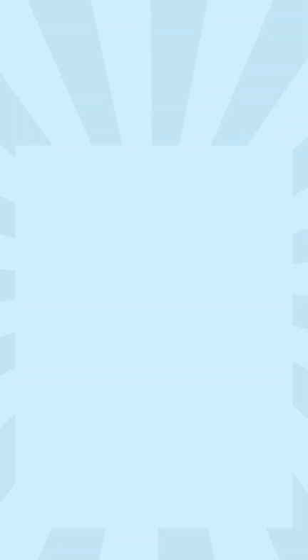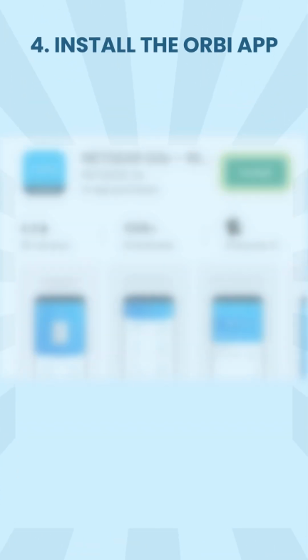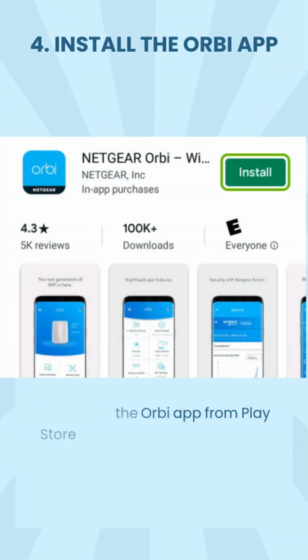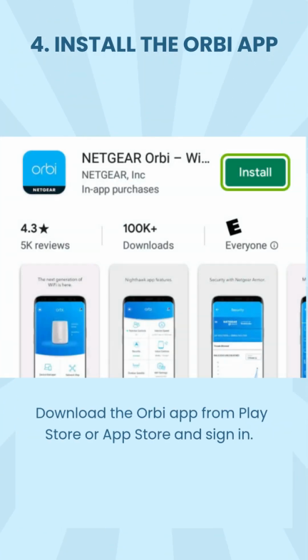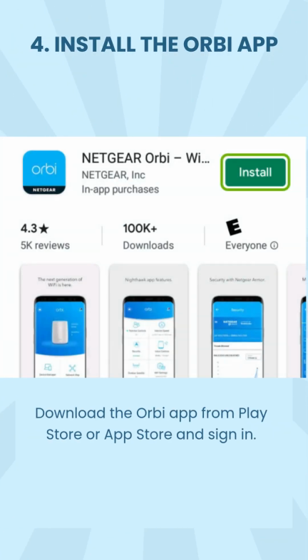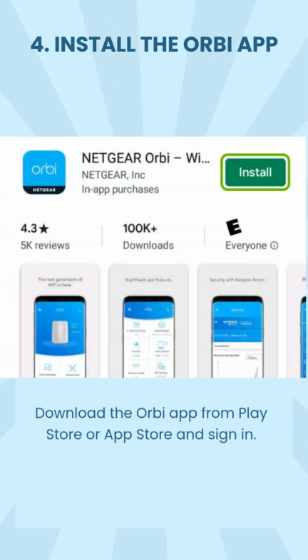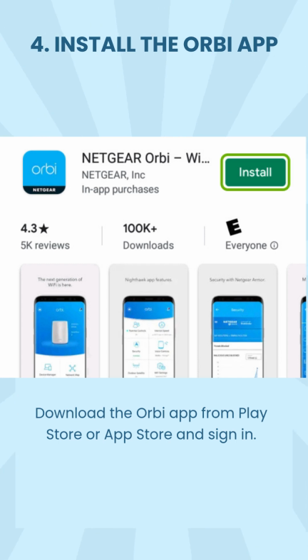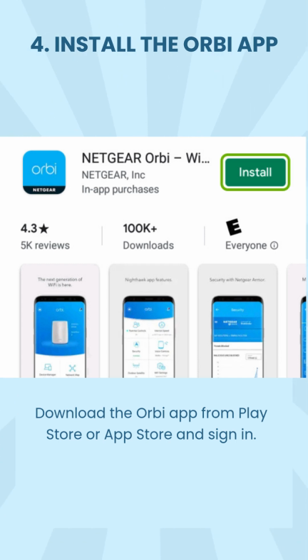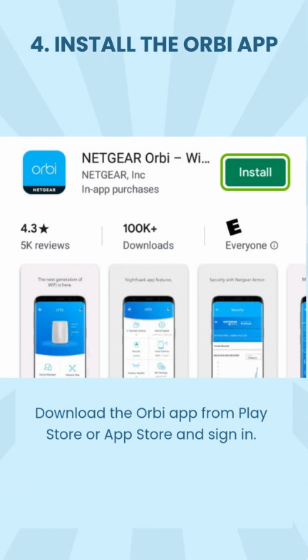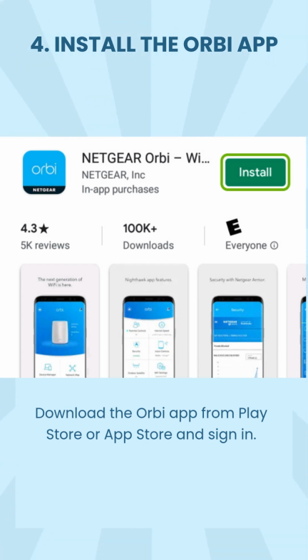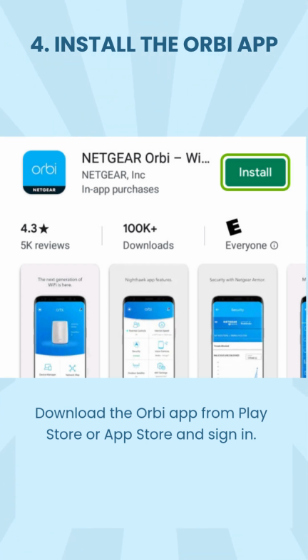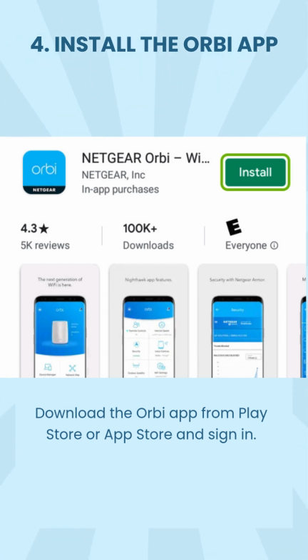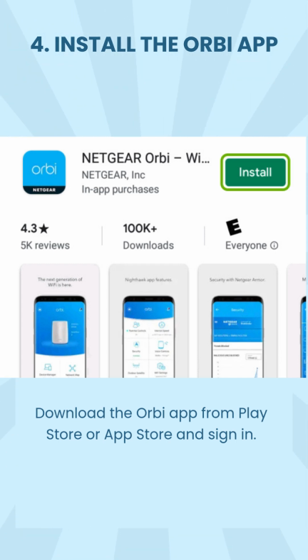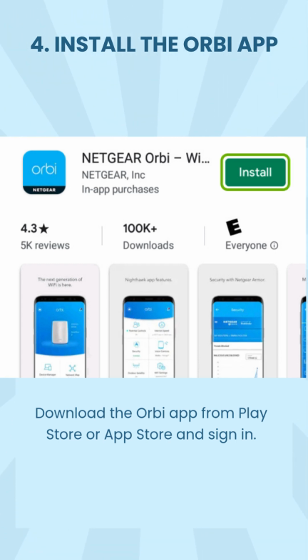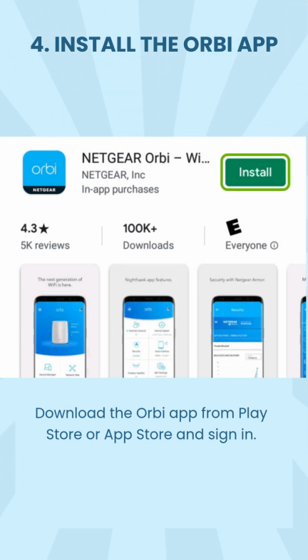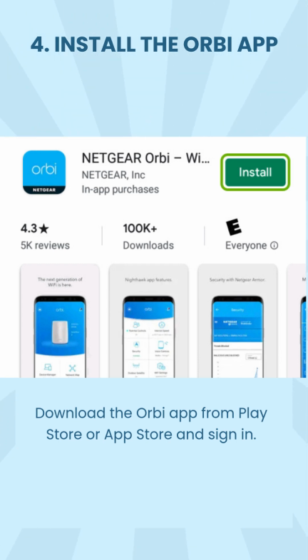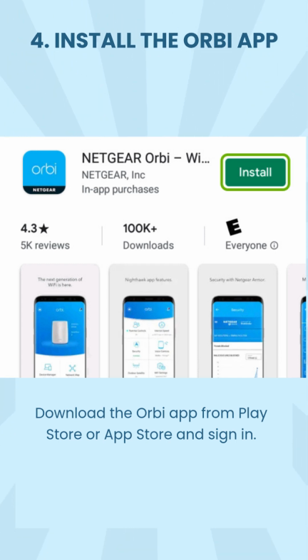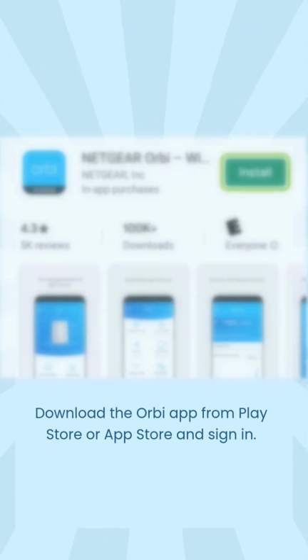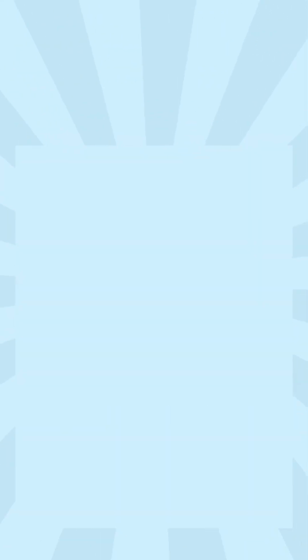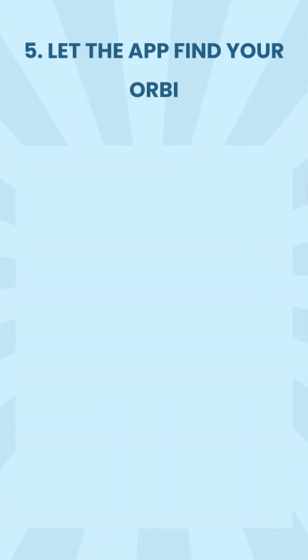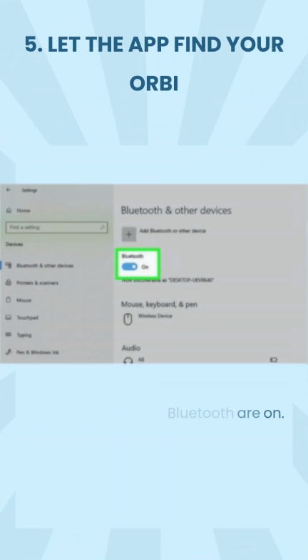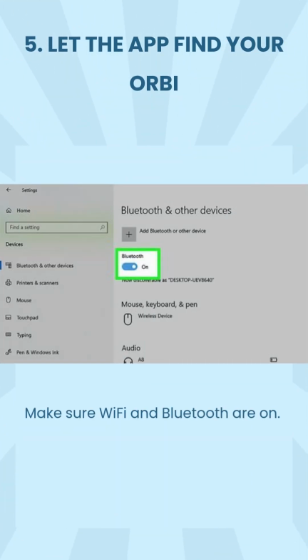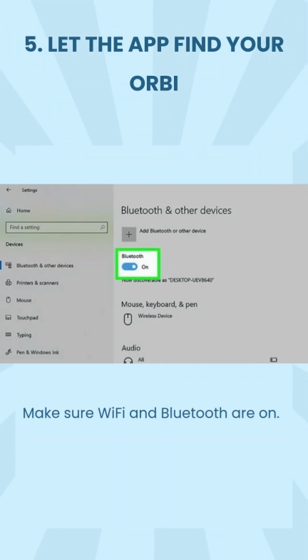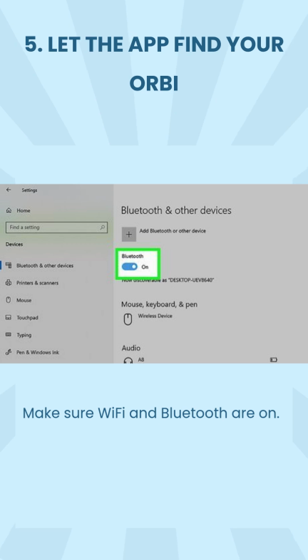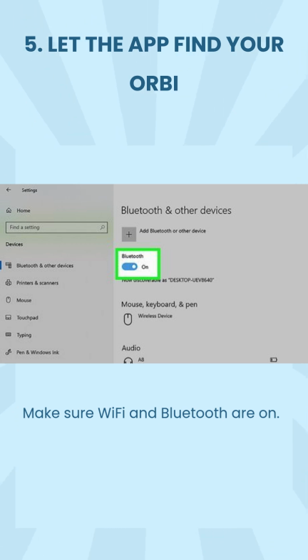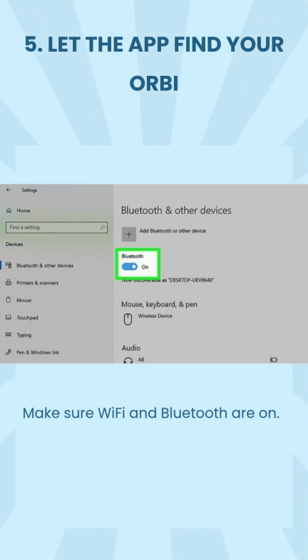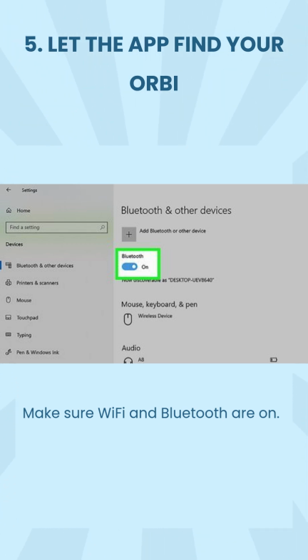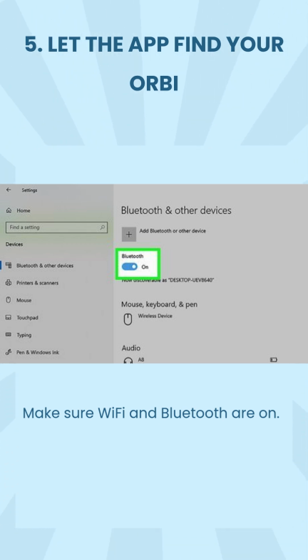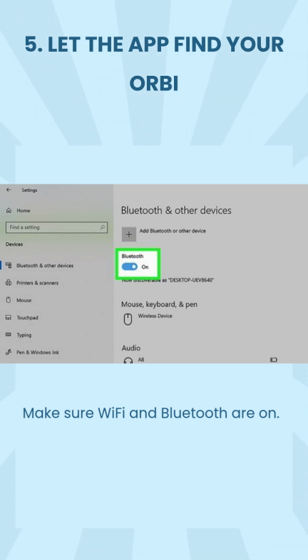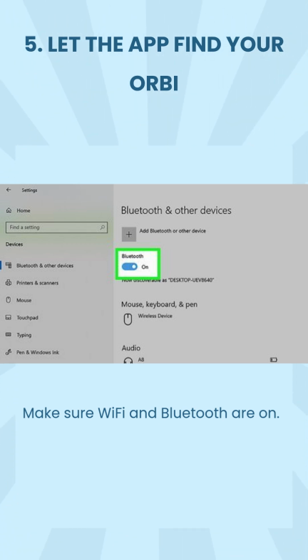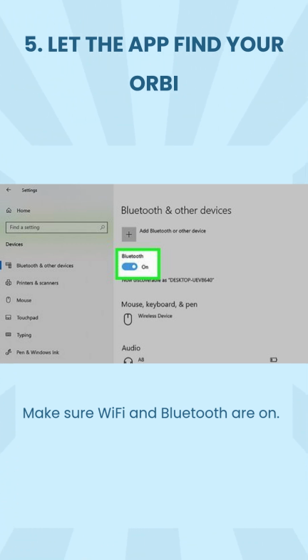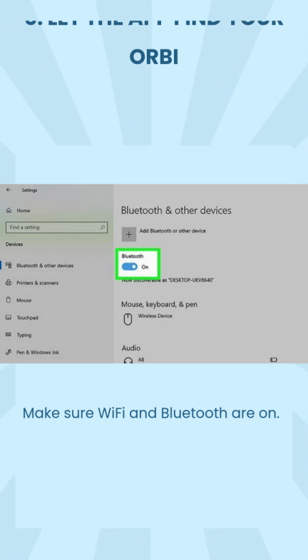Step 4: Install the Orbi app. Download the Orbi app from the Play Store or App Store and sign in. Step 5: Let the app find your Orbi. Make sure Wi-Fi and Bluetooth are on.